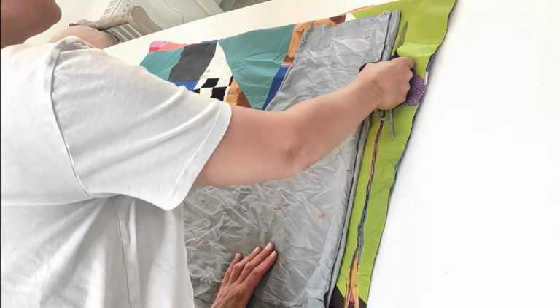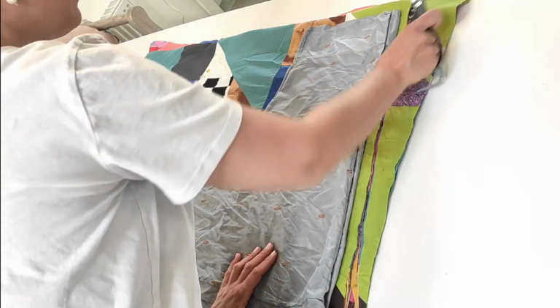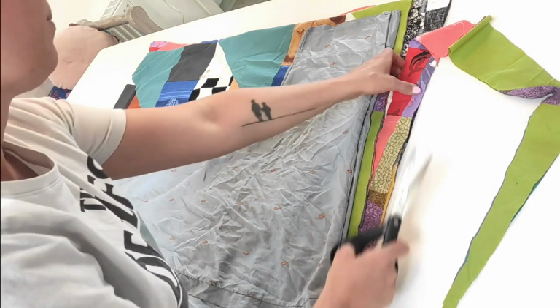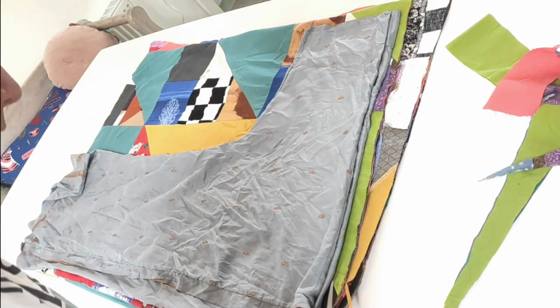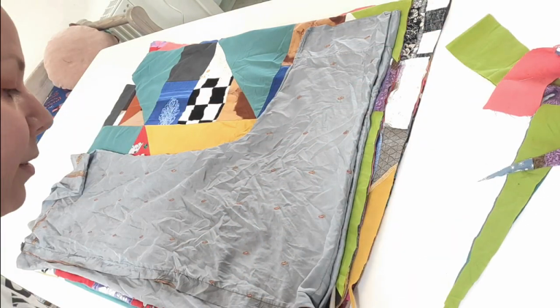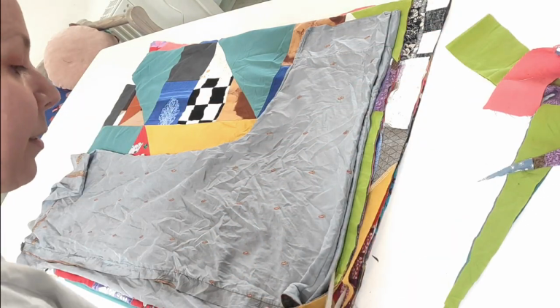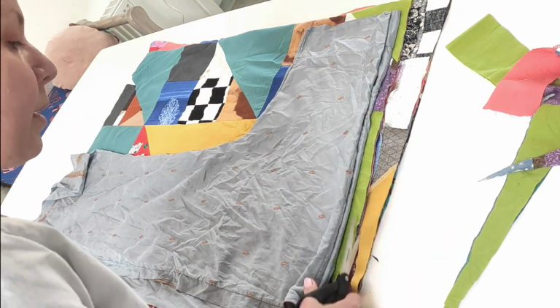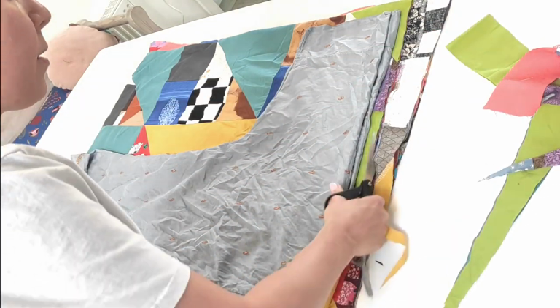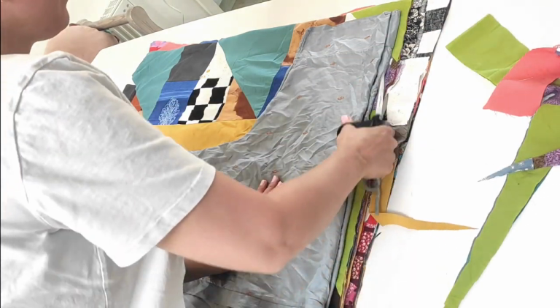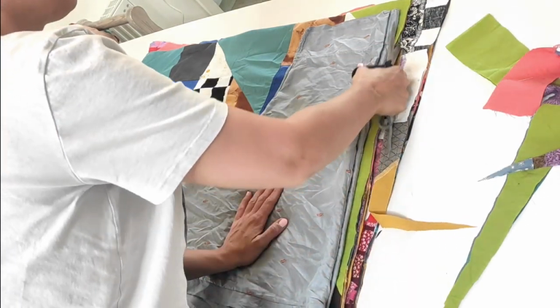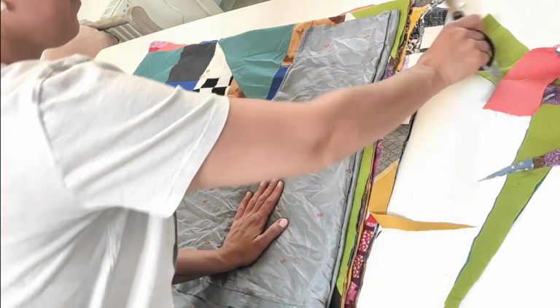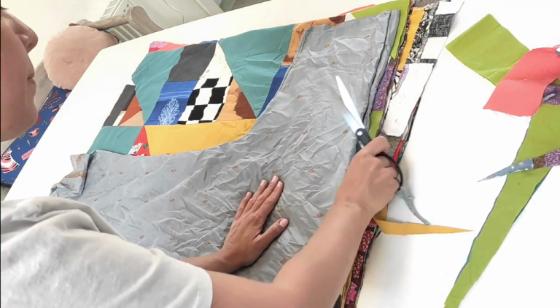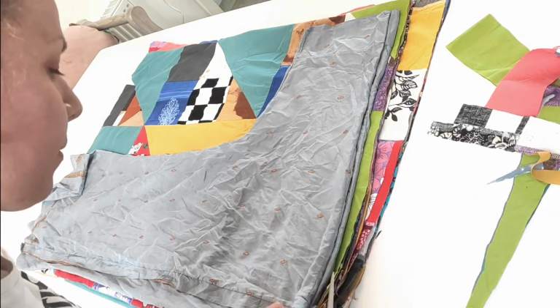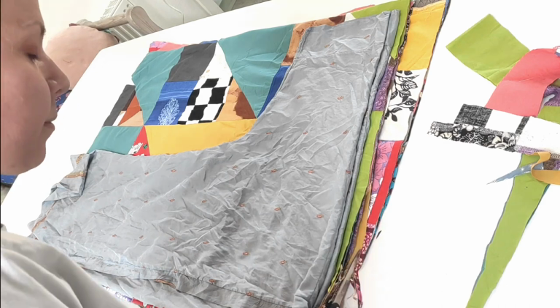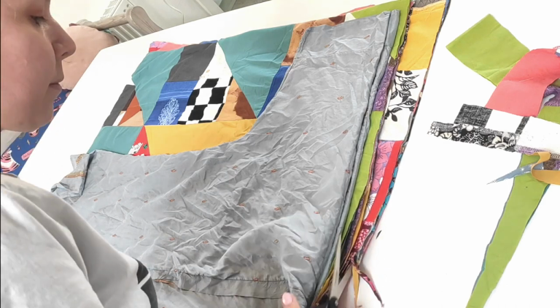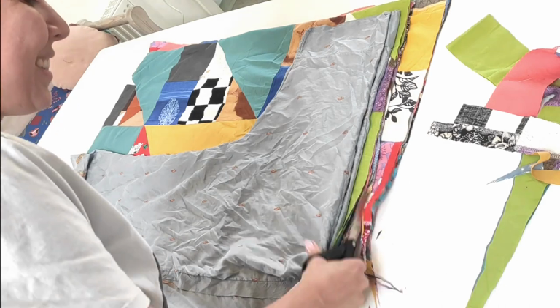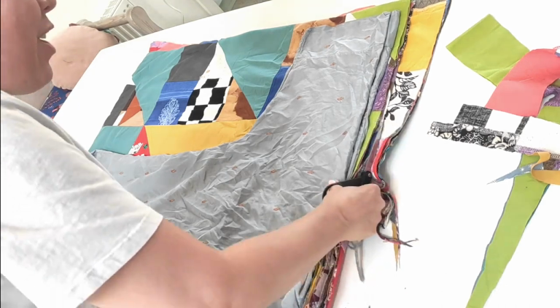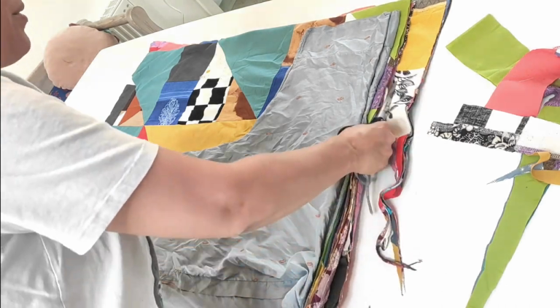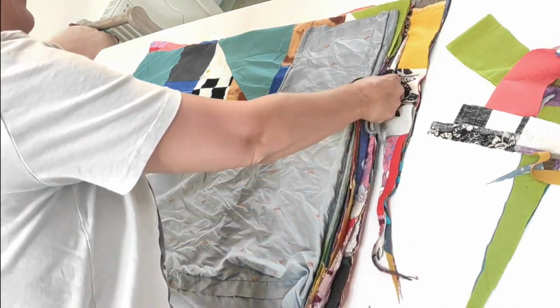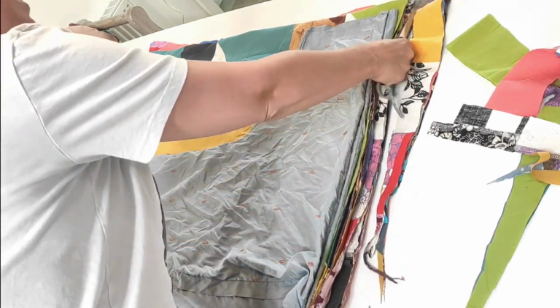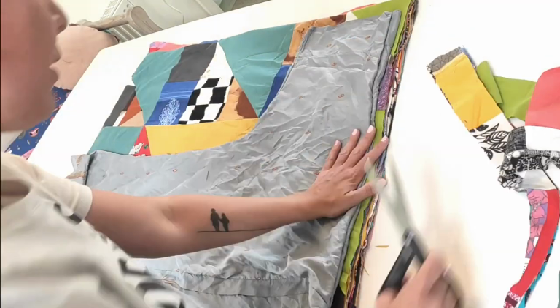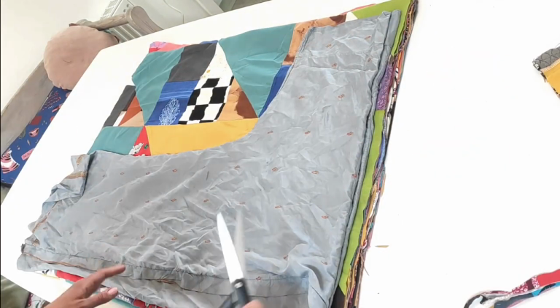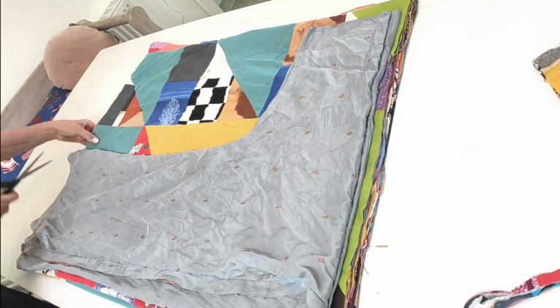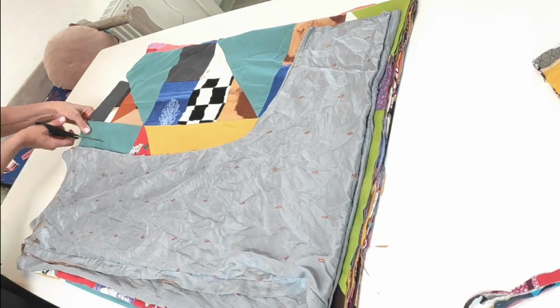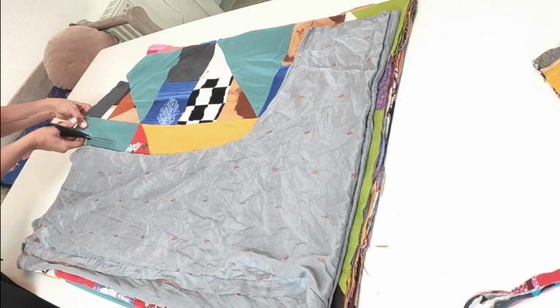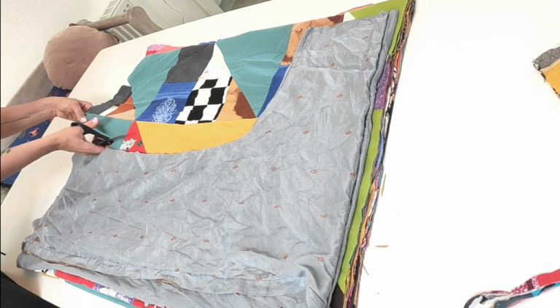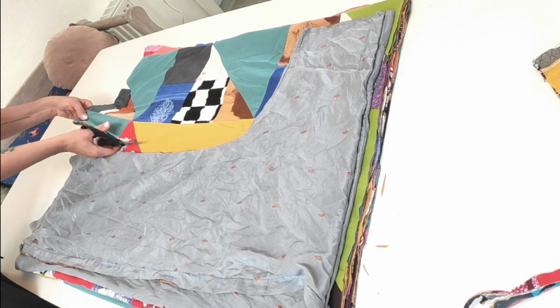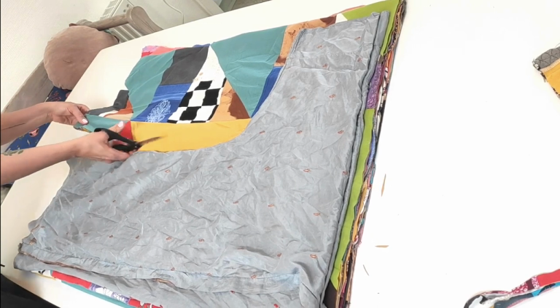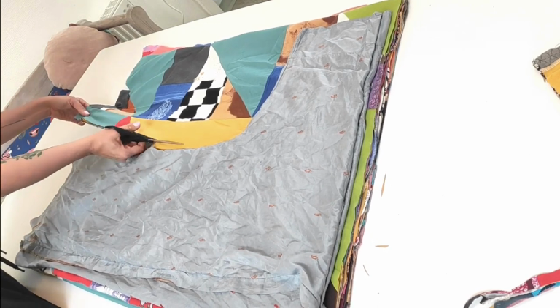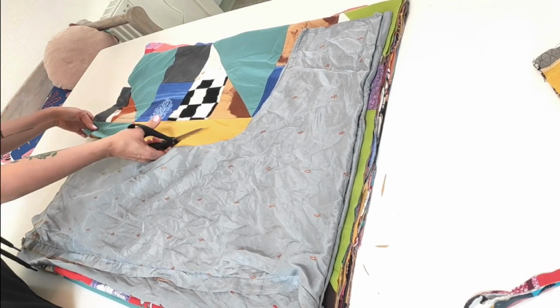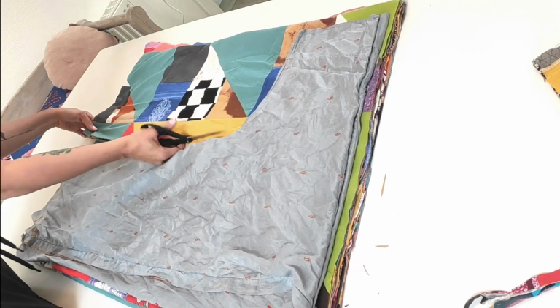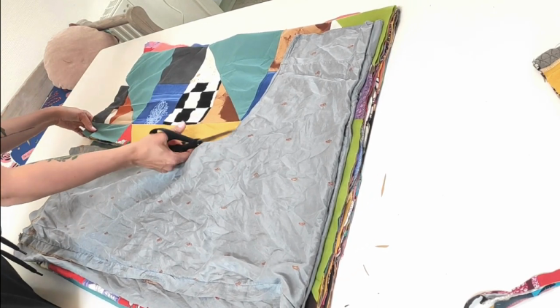I'm using a kimono I've already made and simply cutting from that, giving it about a couple of centimeters seam allowance on all sides. You can see there are quite a few layers — I can't cut through them all at once.